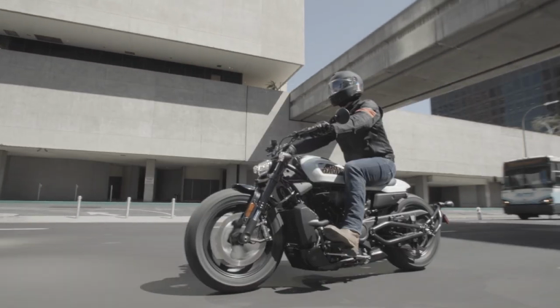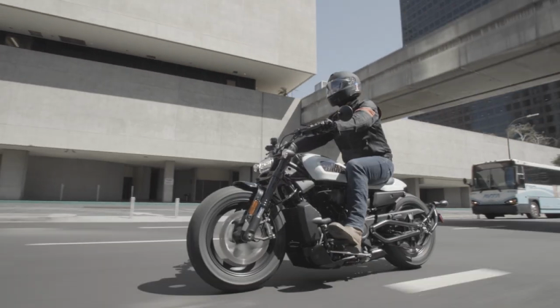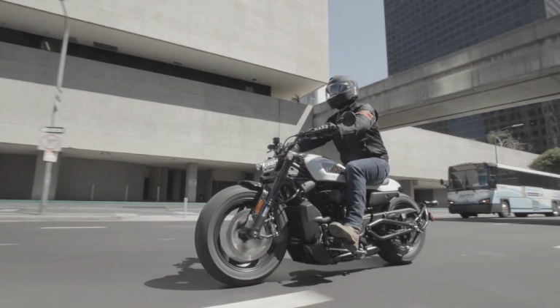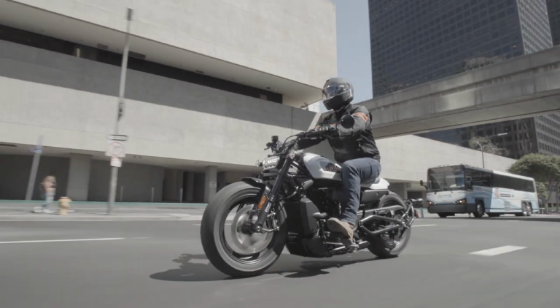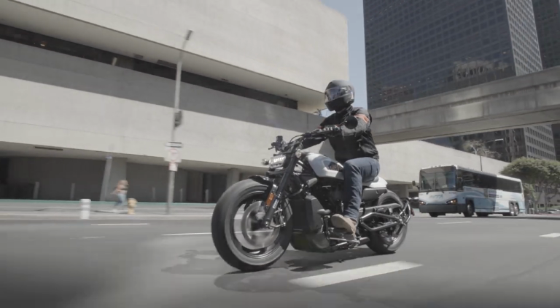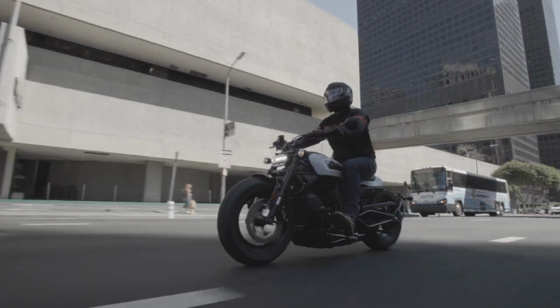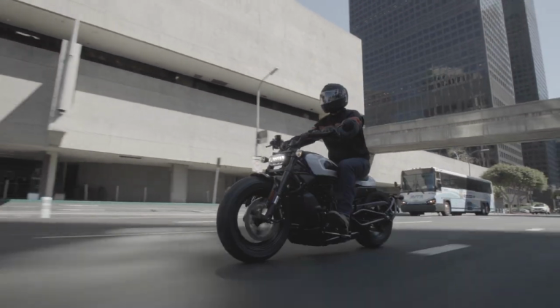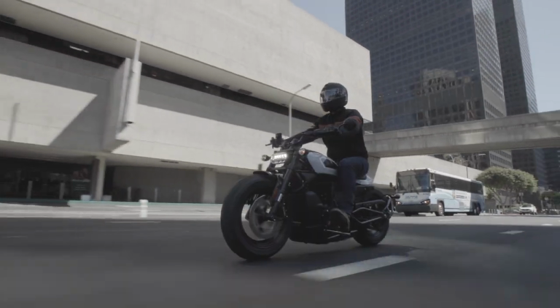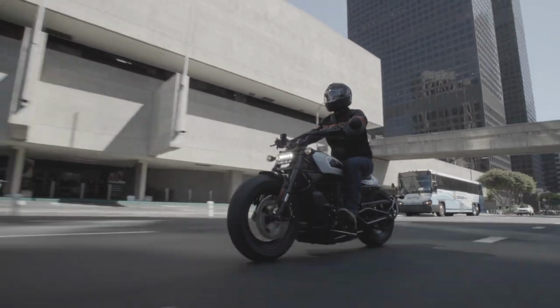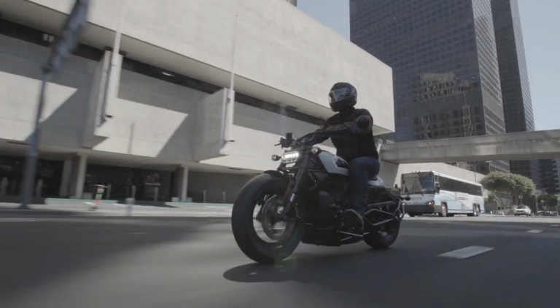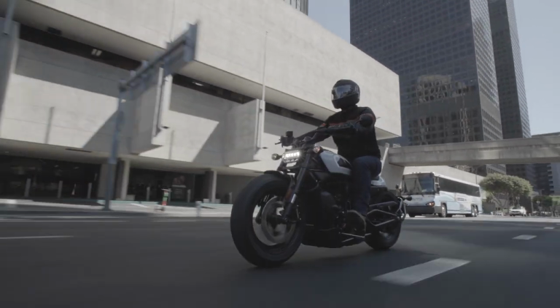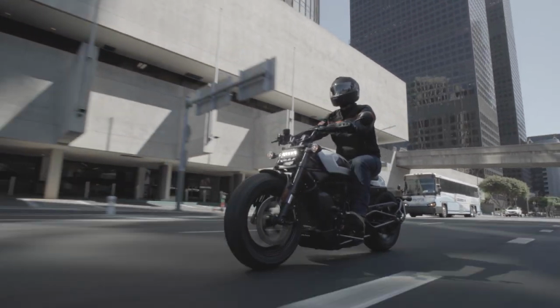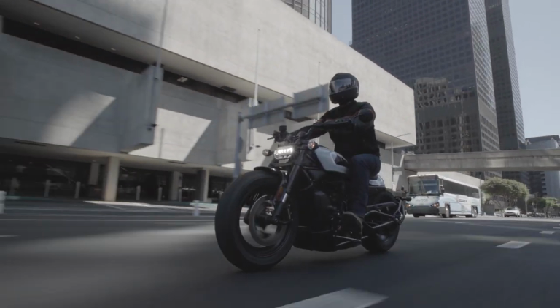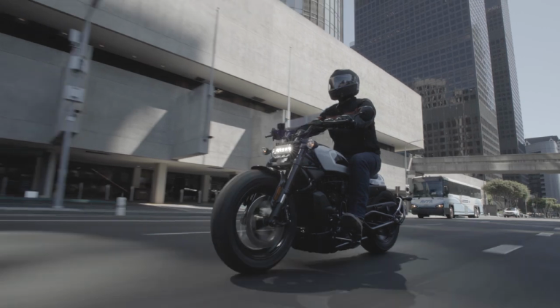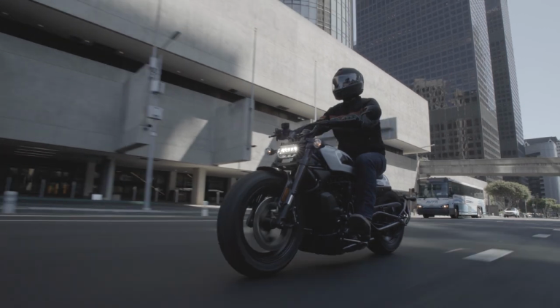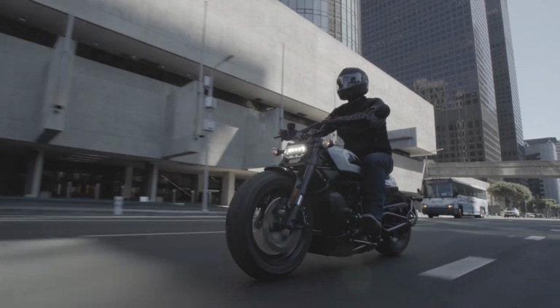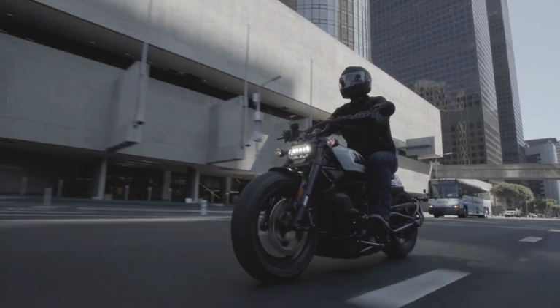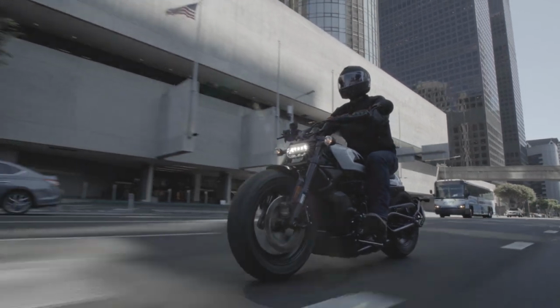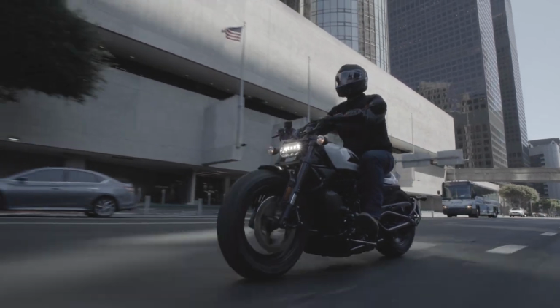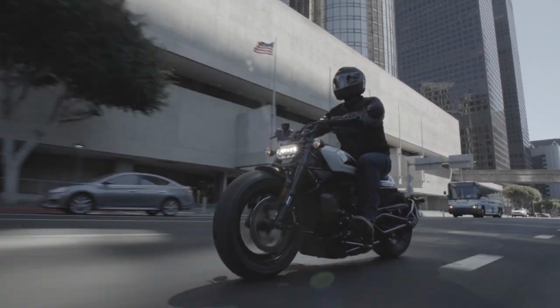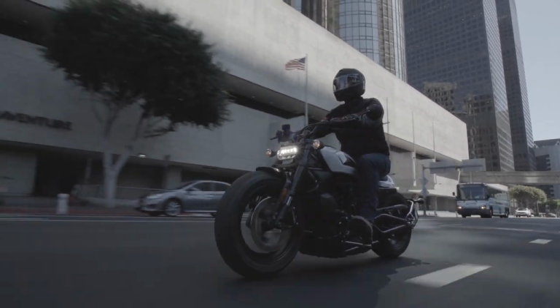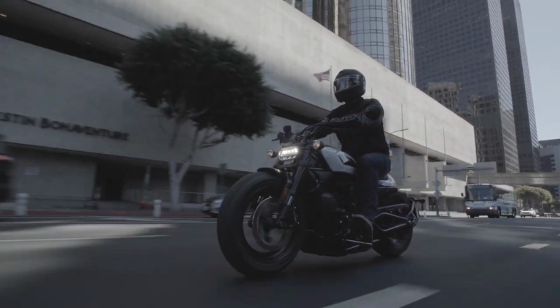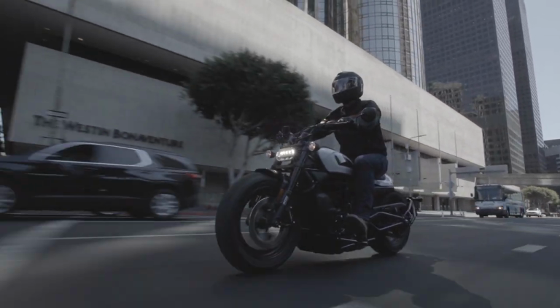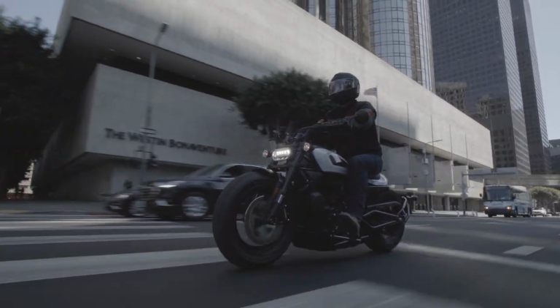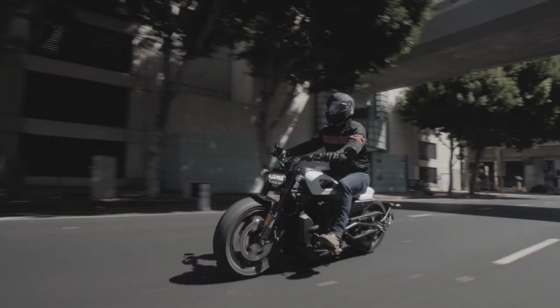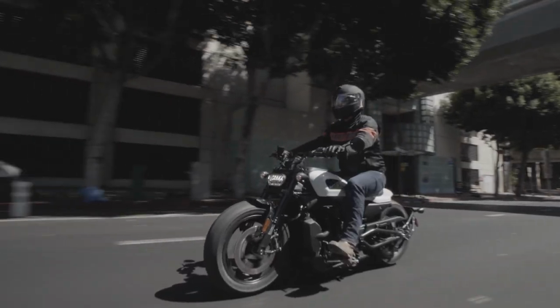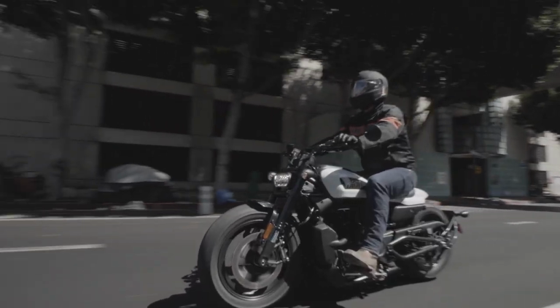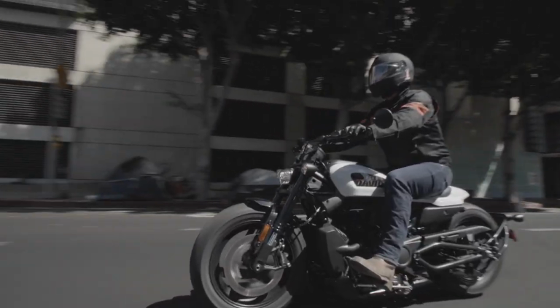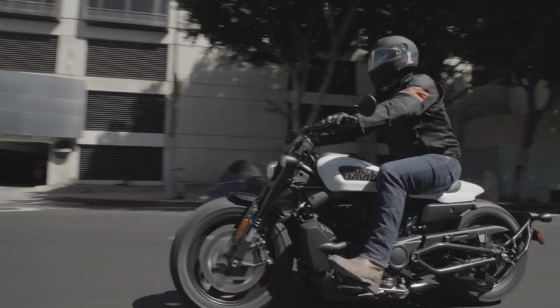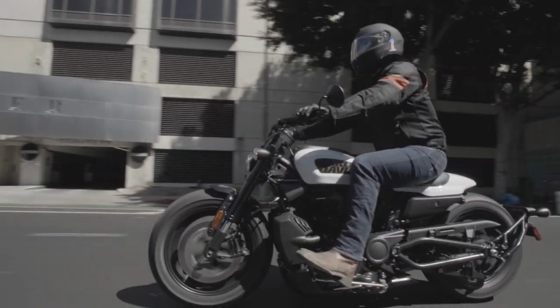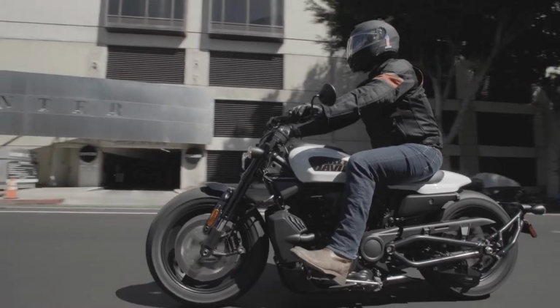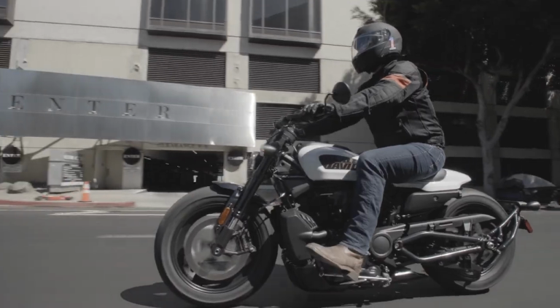While it is not terrible, it is a letdown when you look at how much performance and tech was put into the rest of this bike. It is what I consider to be the biggest shortcoming on this bike, and I am not just basing this opinion on a spec sheet — remember, I have ridden this model.